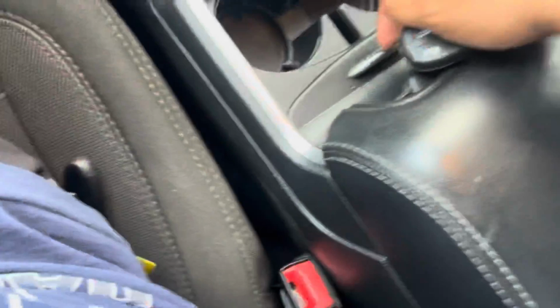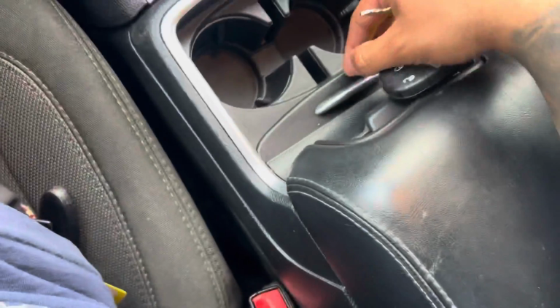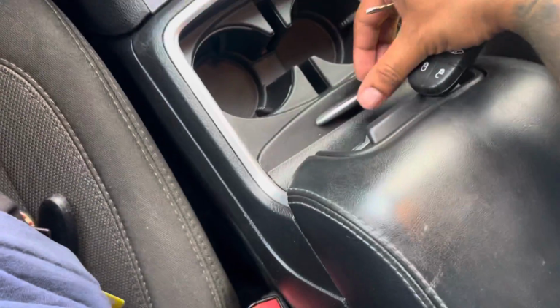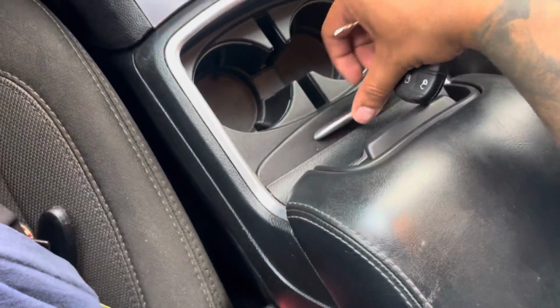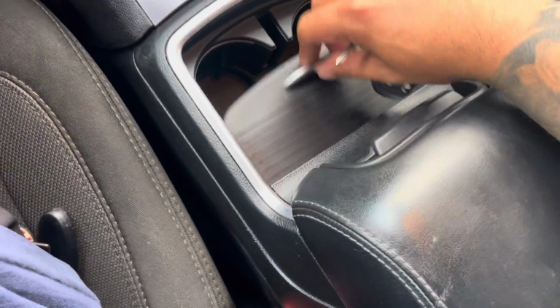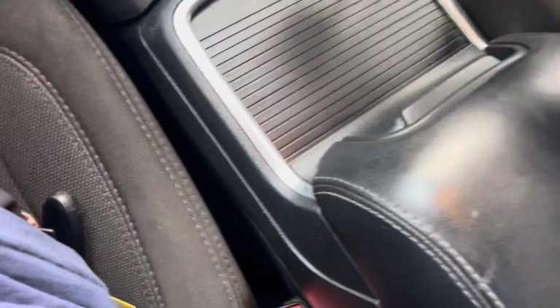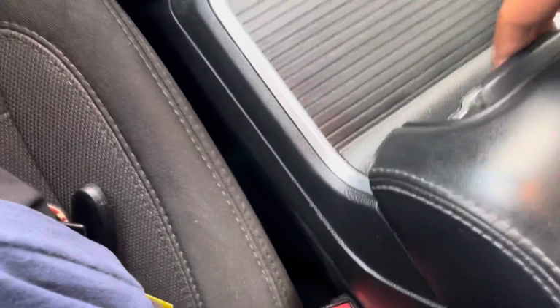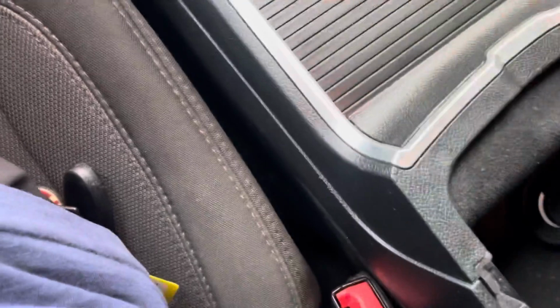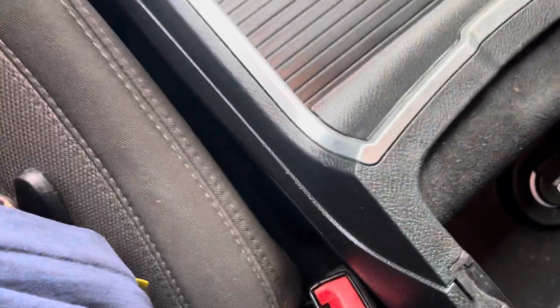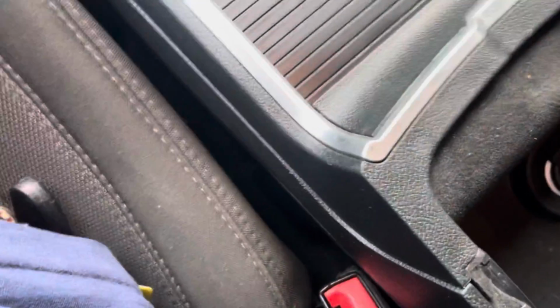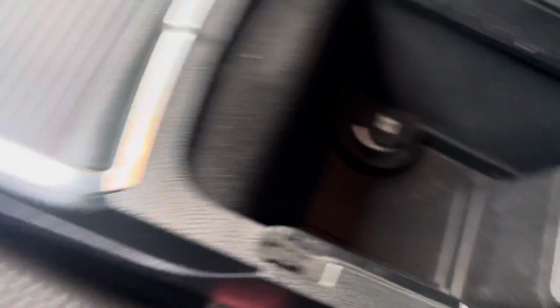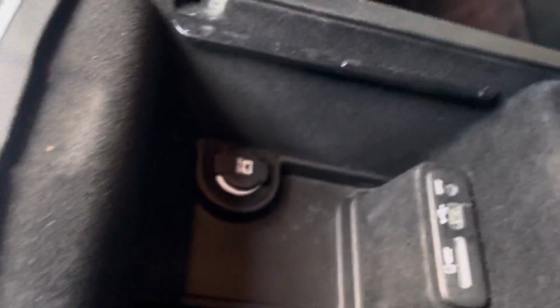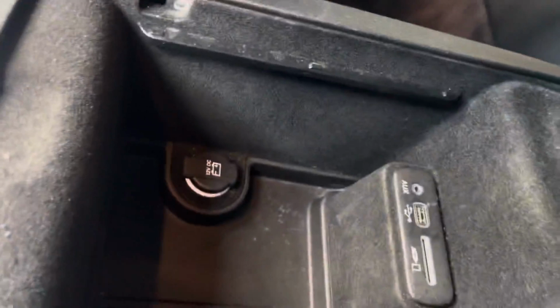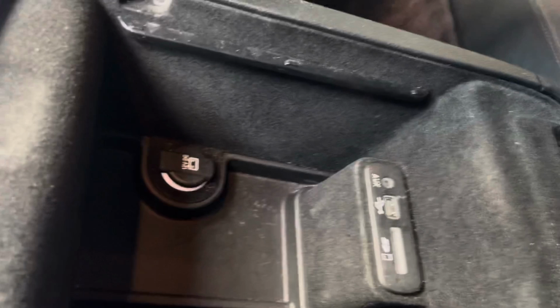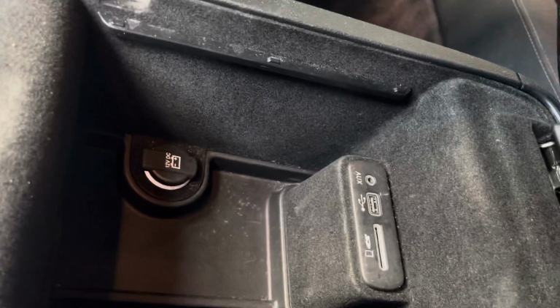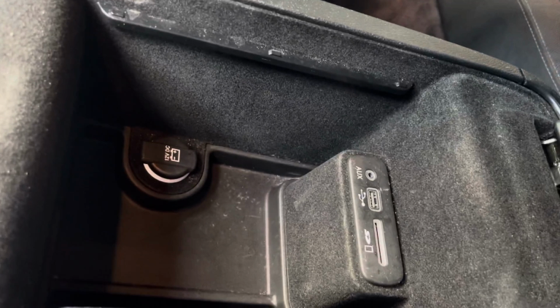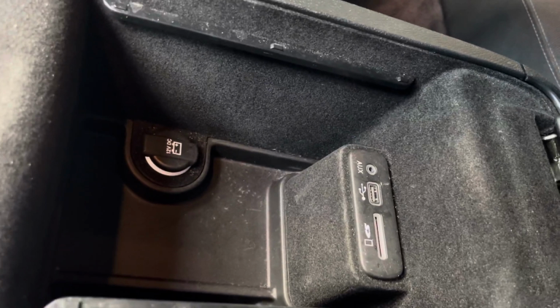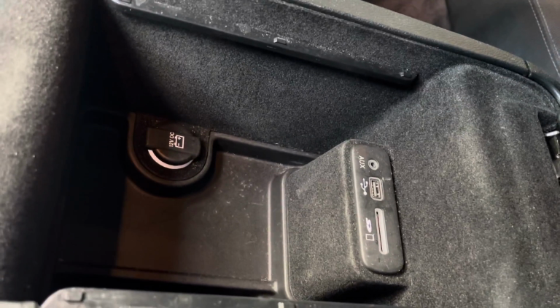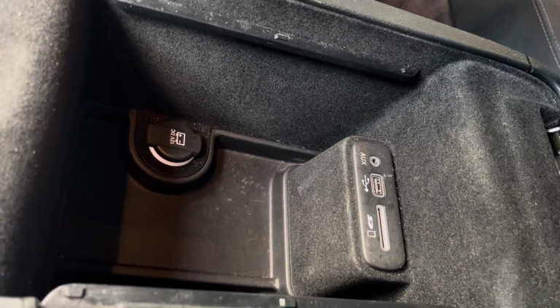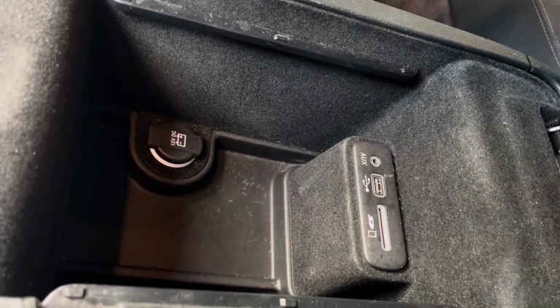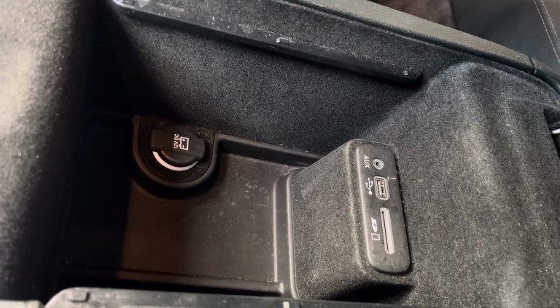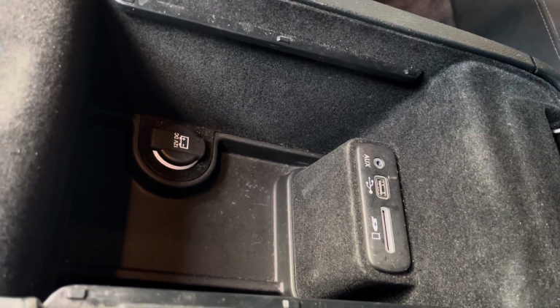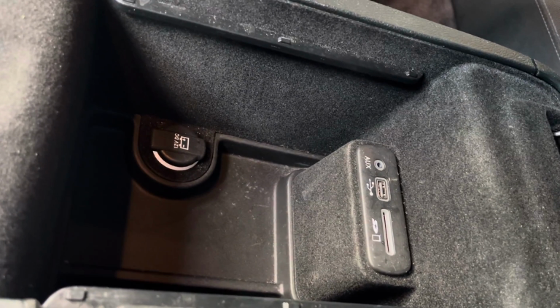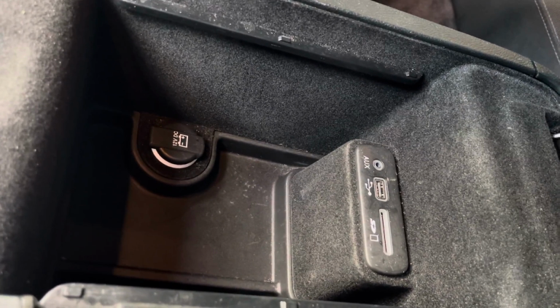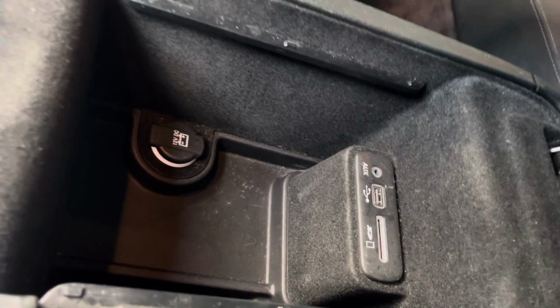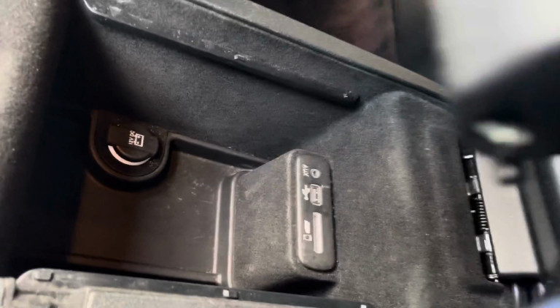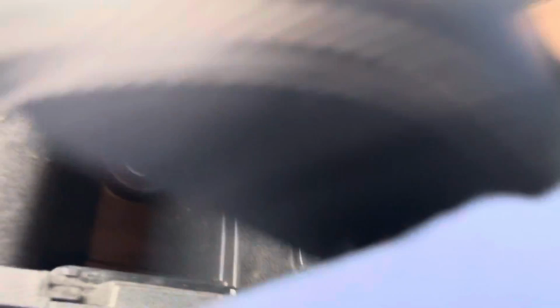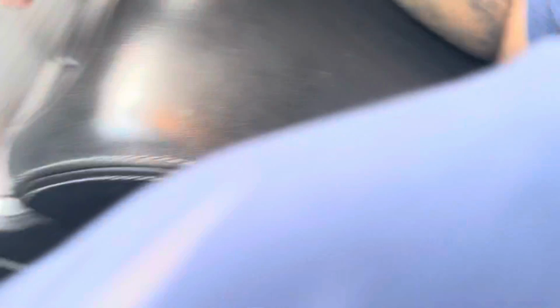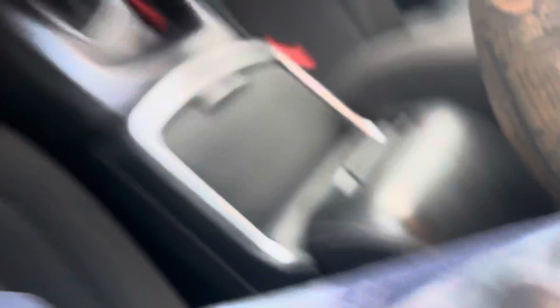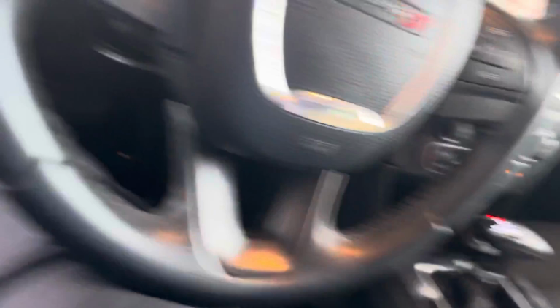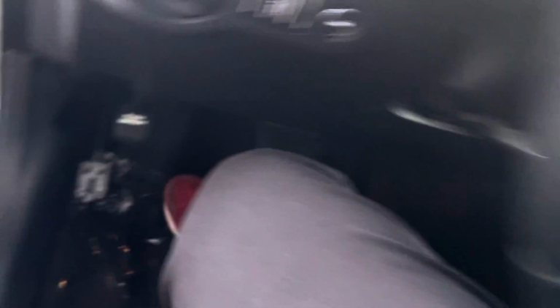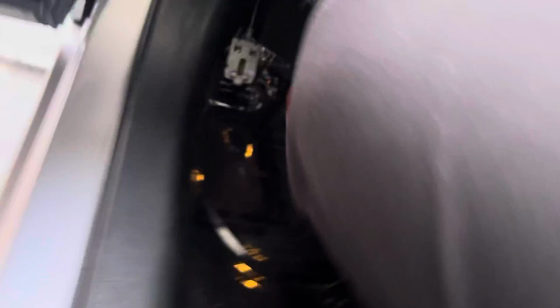We have extra storage right here with cup holders. We have more storage over here with a power outlet, USB port, and a CD player, as you can see.